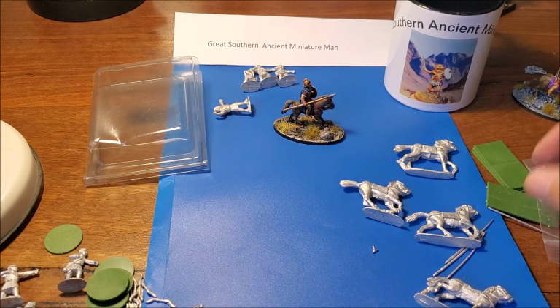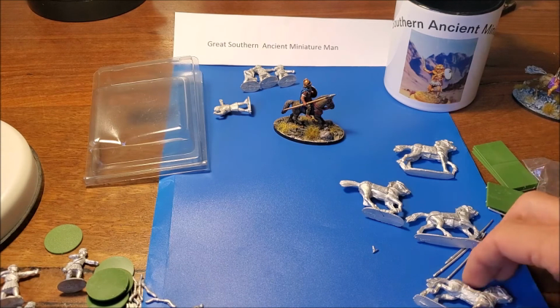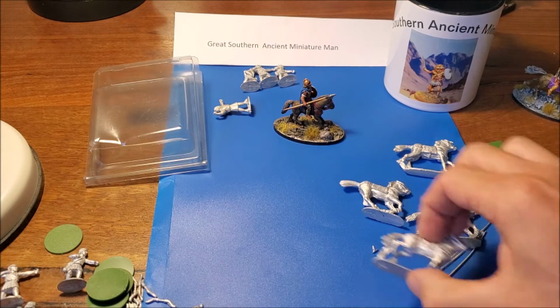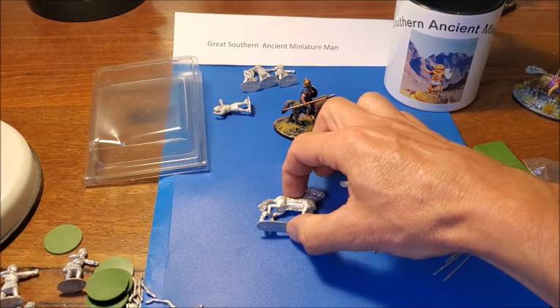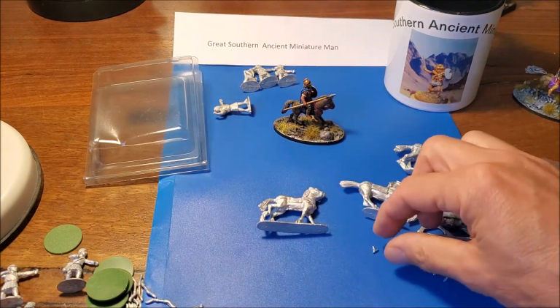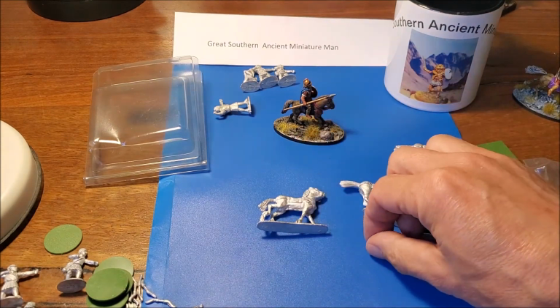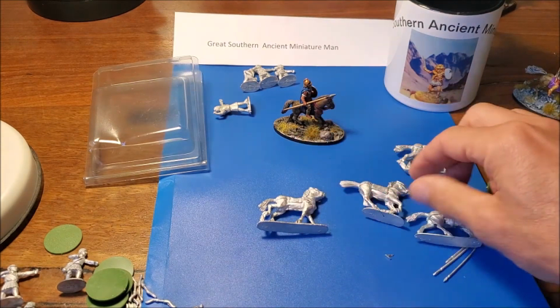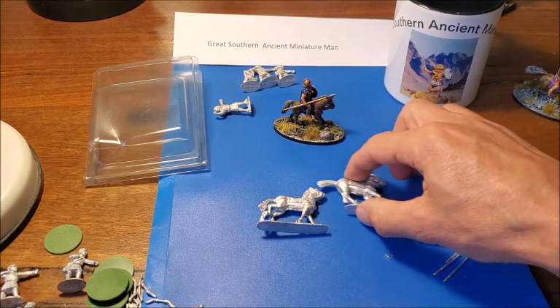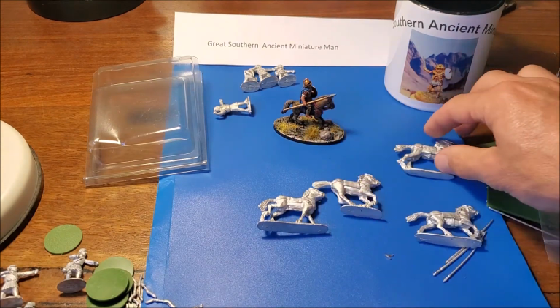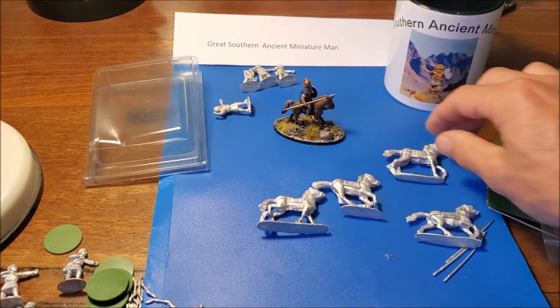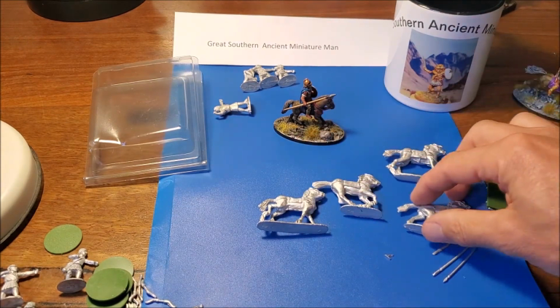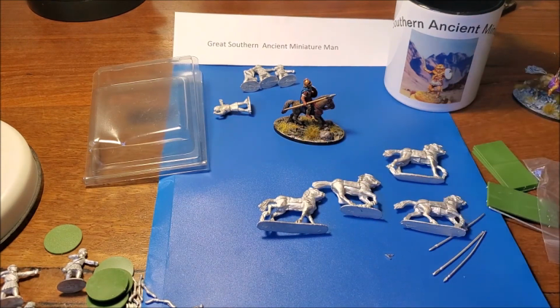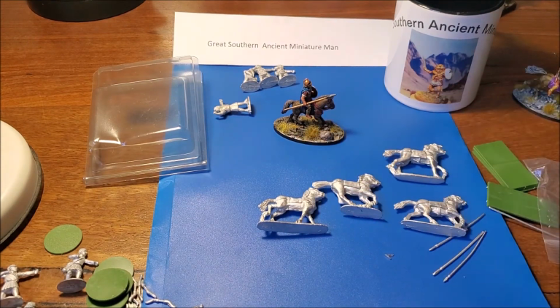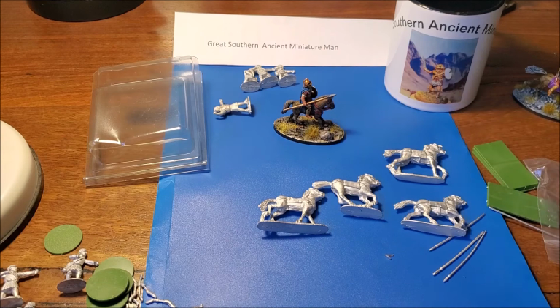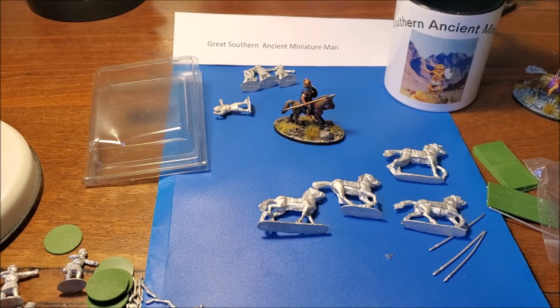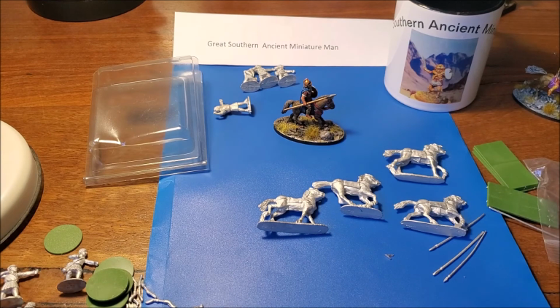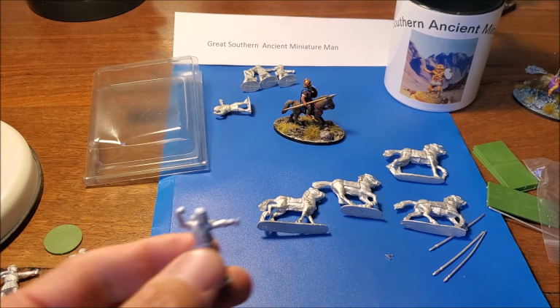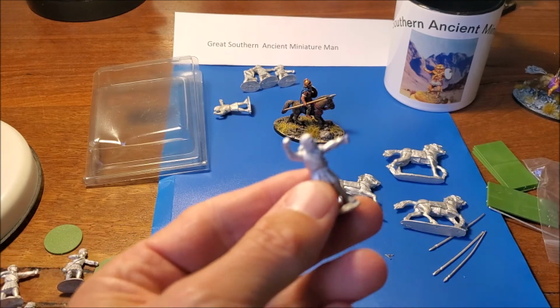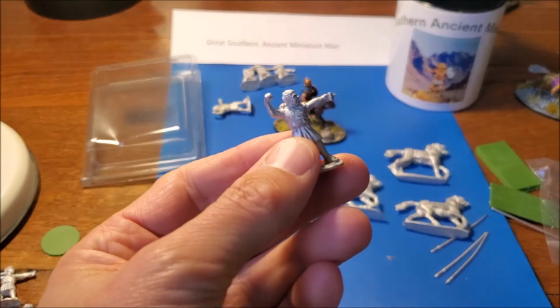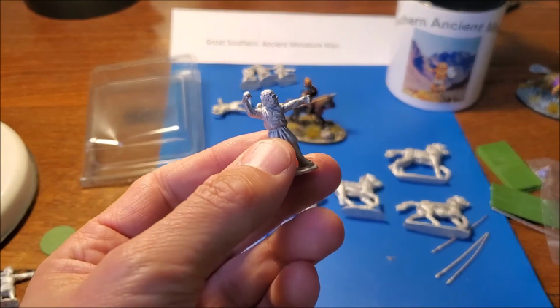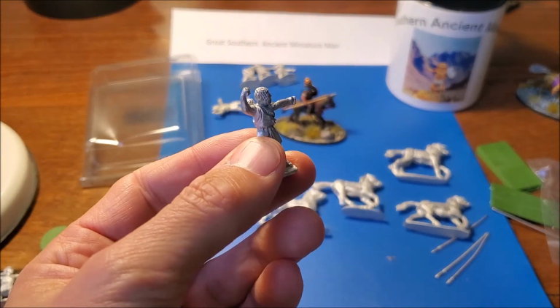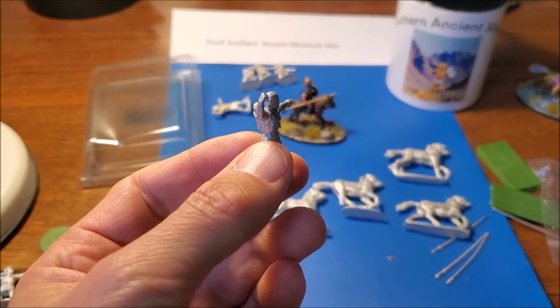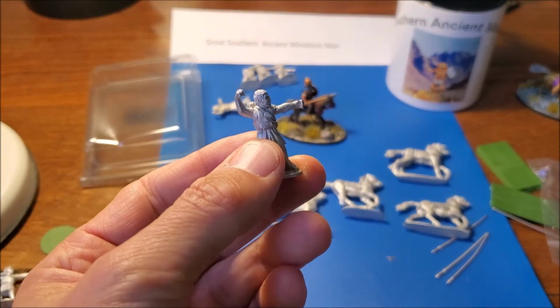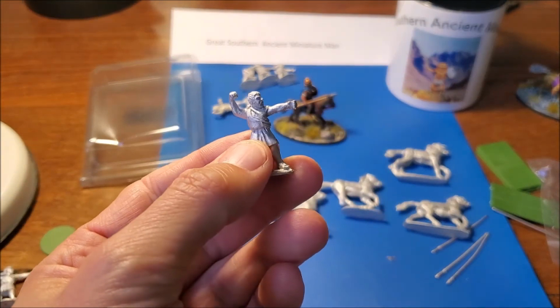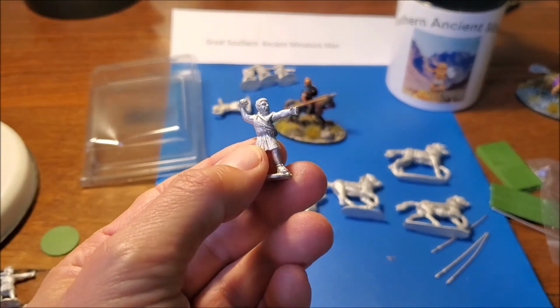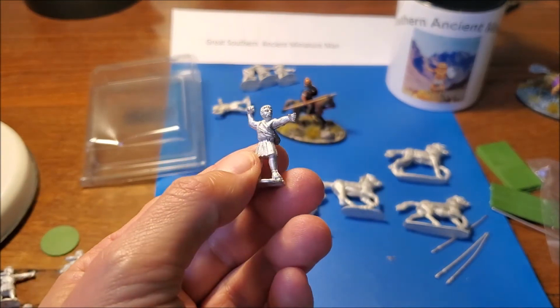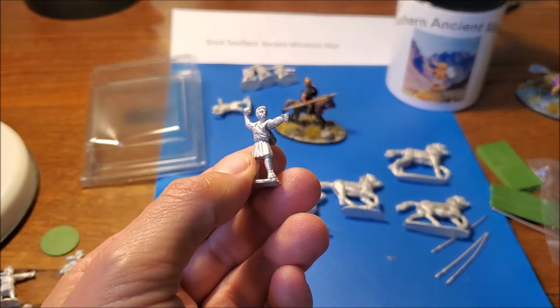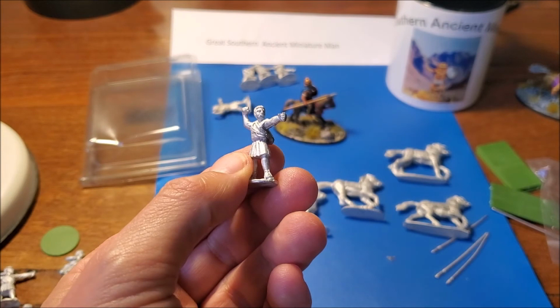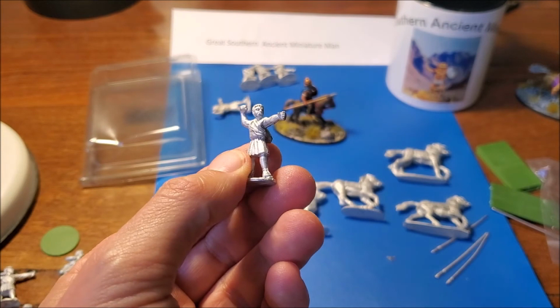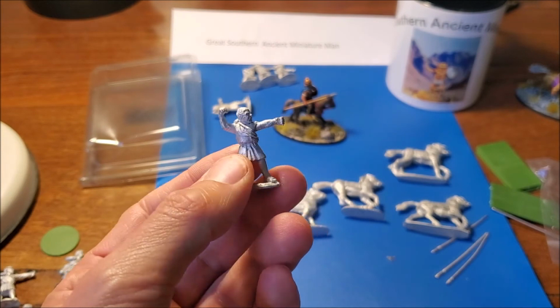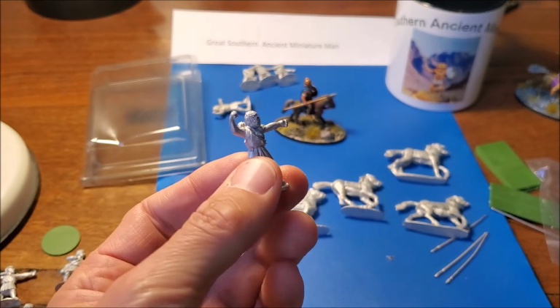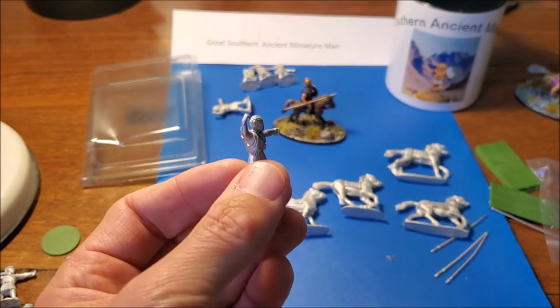There they are. I'll get to work on them - I'll probably show the horses and riders together in one video. And then these guys are going with all the other Cretan Archers to be reviewed later.